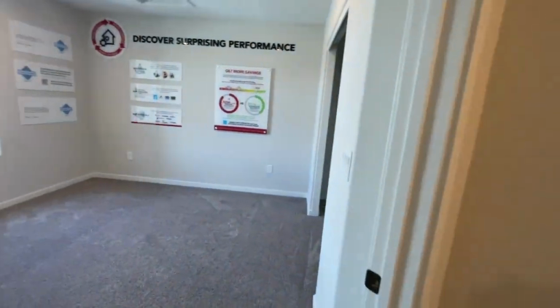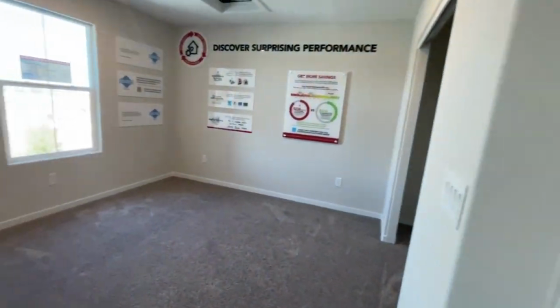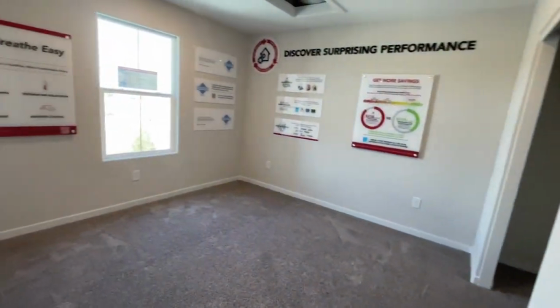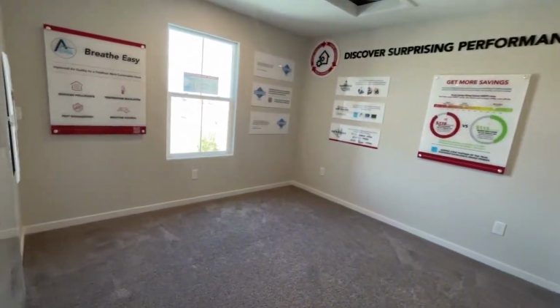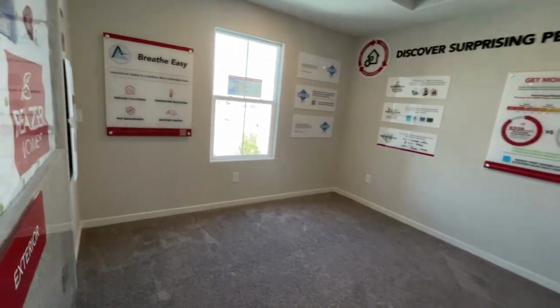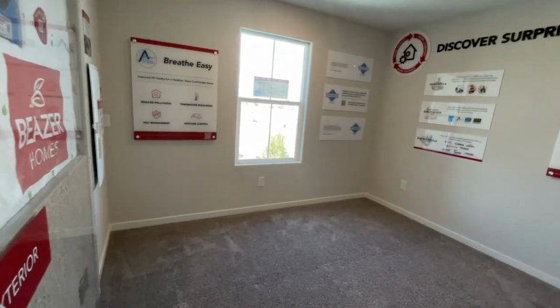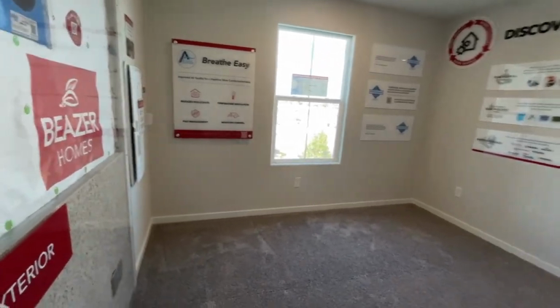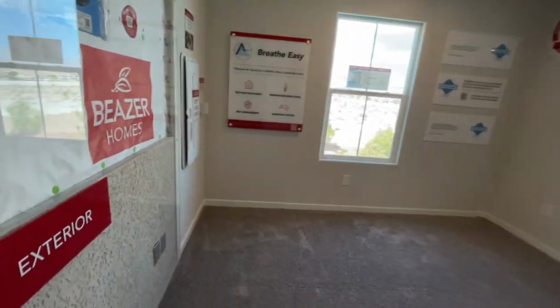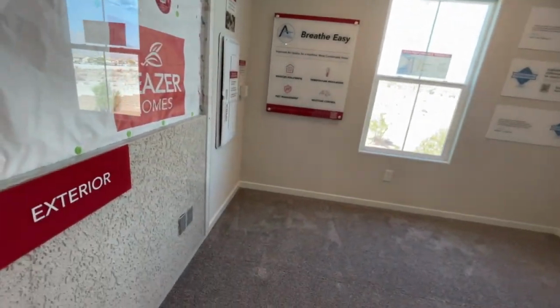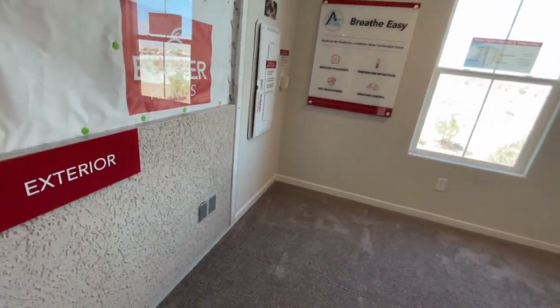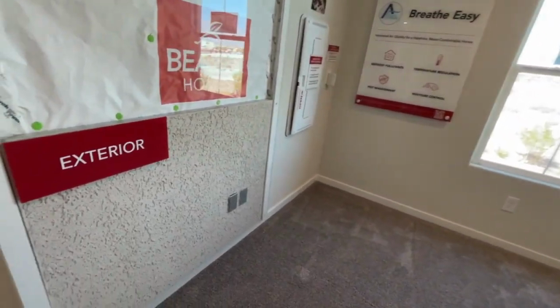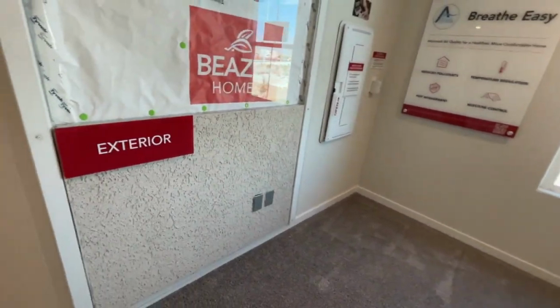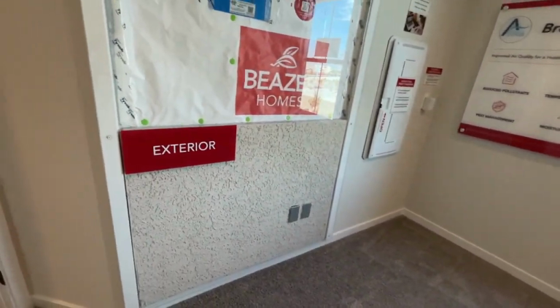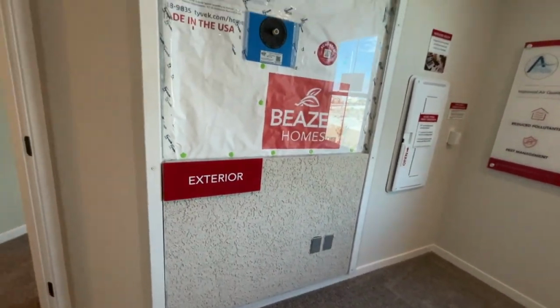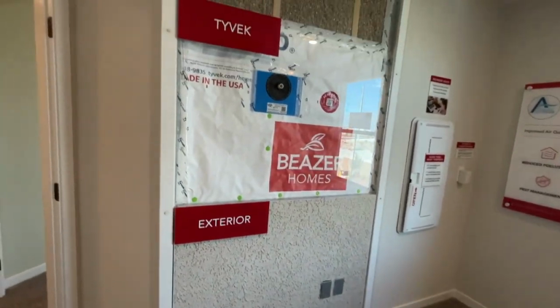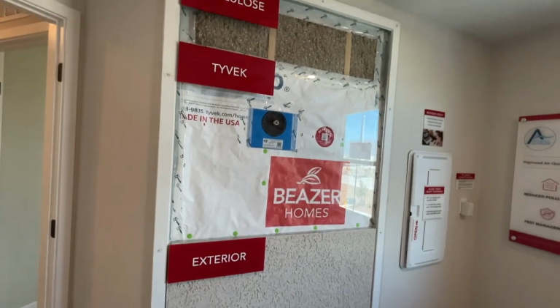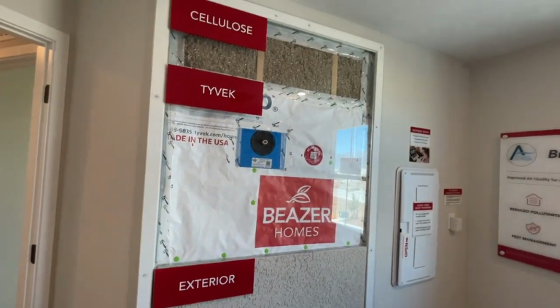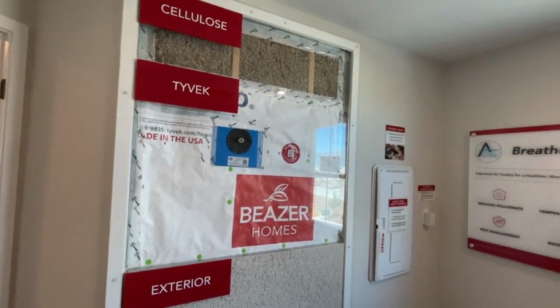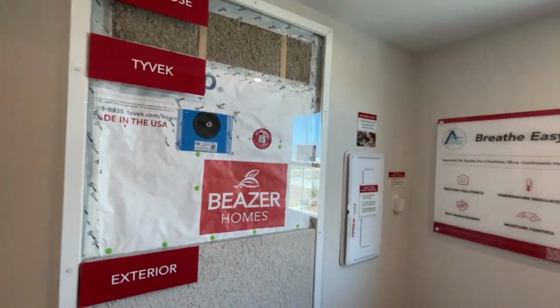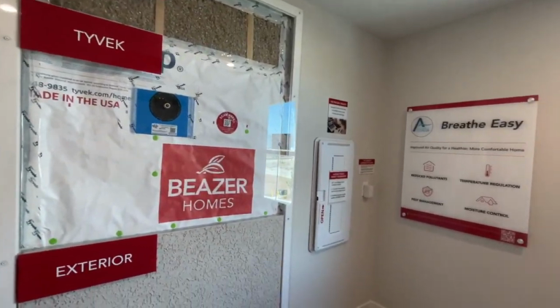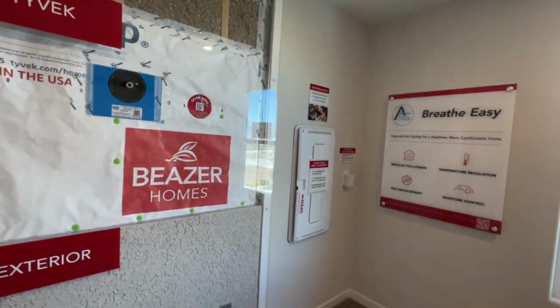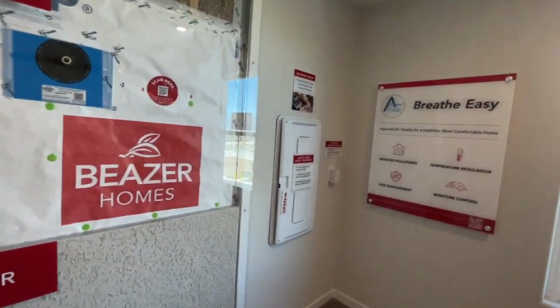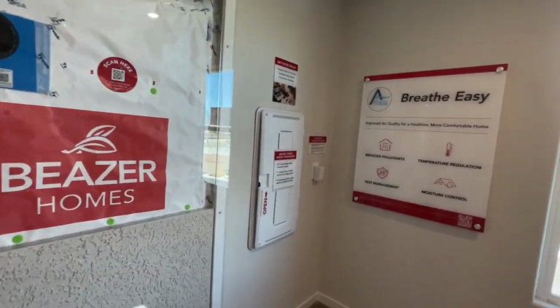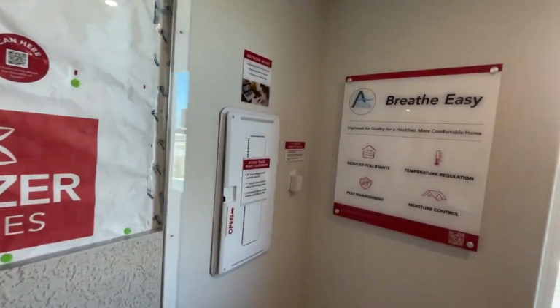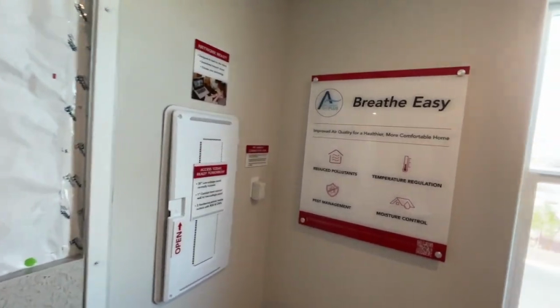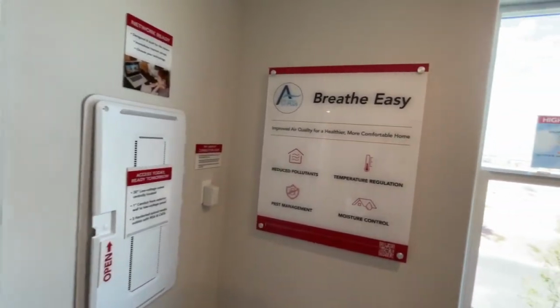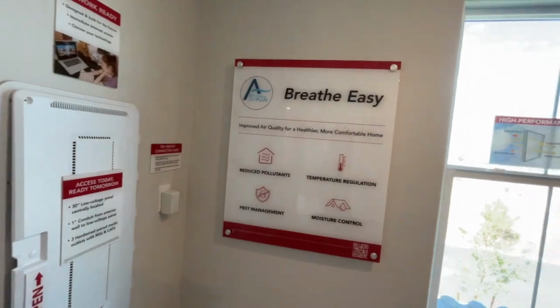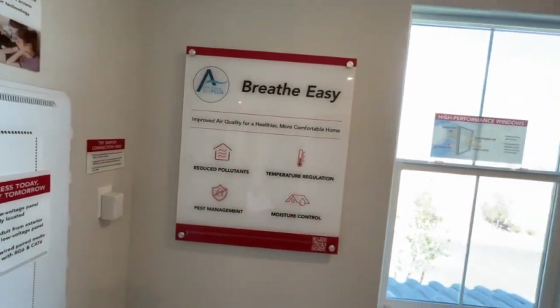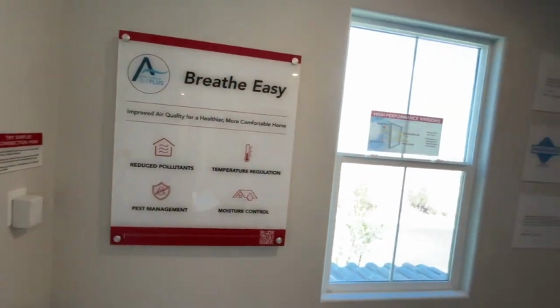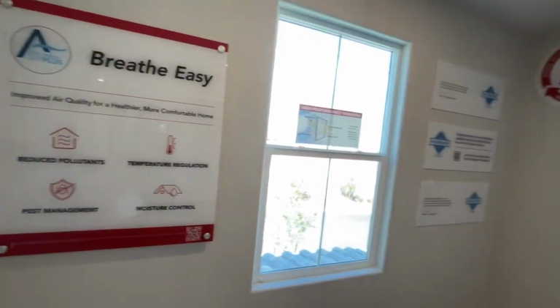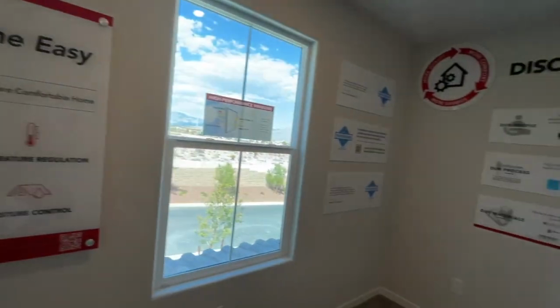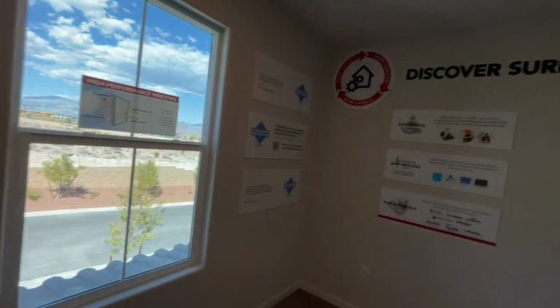Then another bedroom. It's an interesting spot to put their quality smart panel.